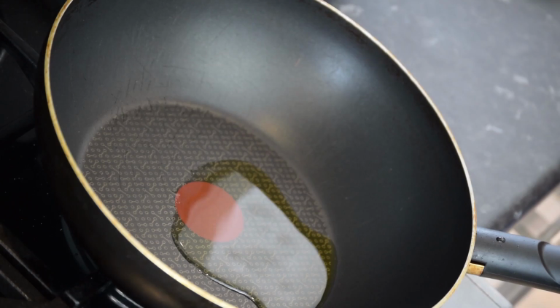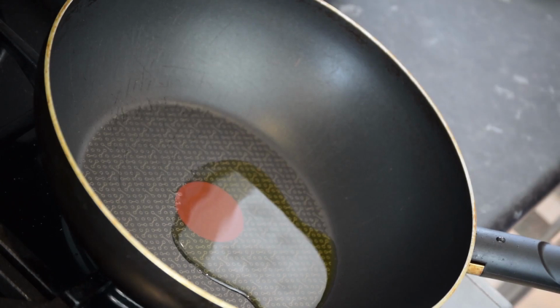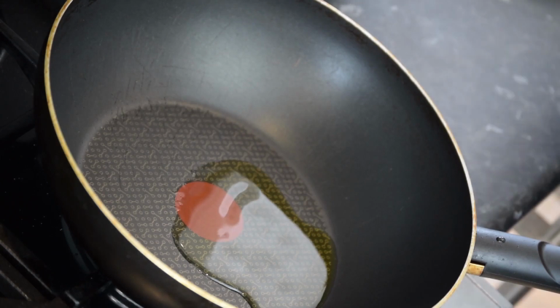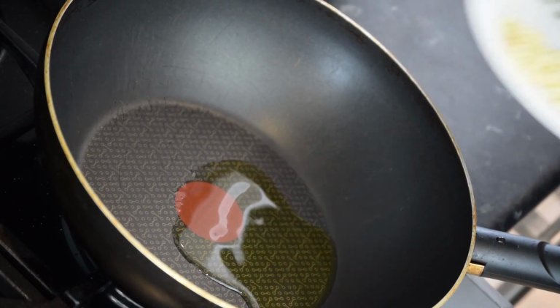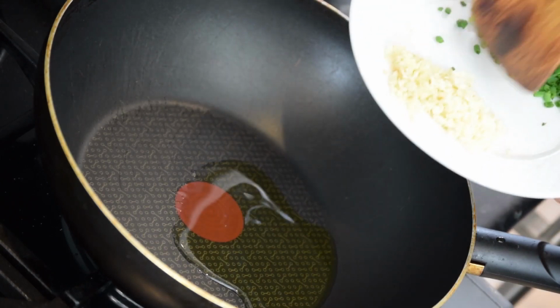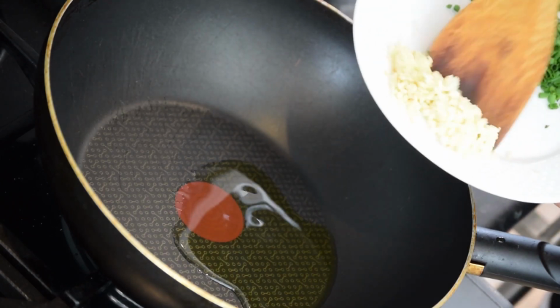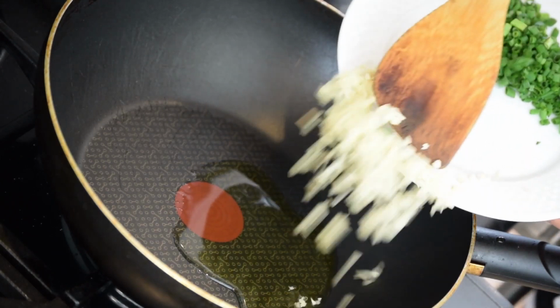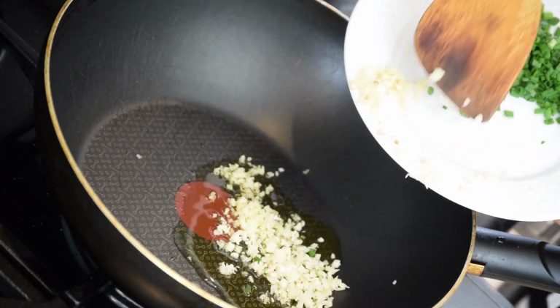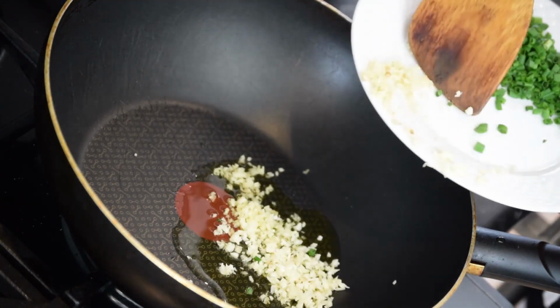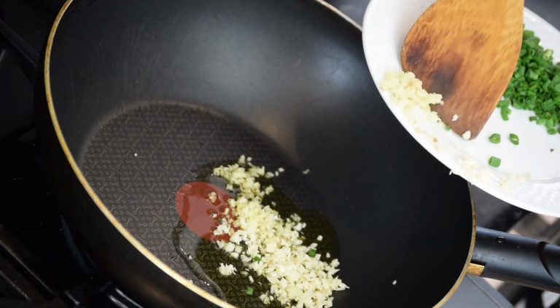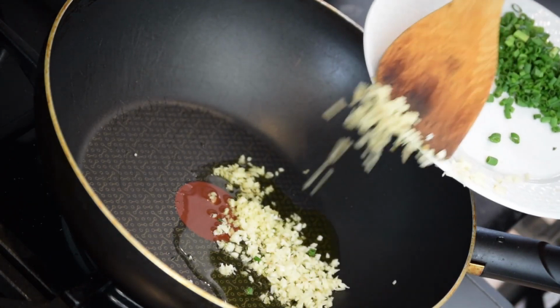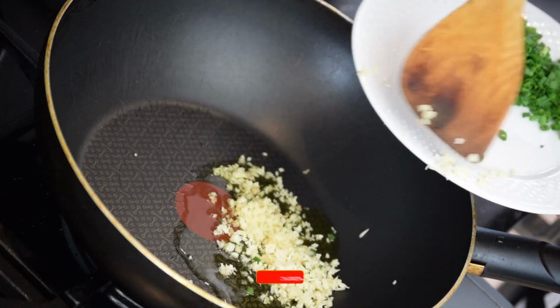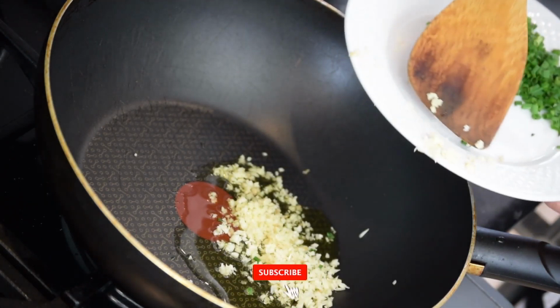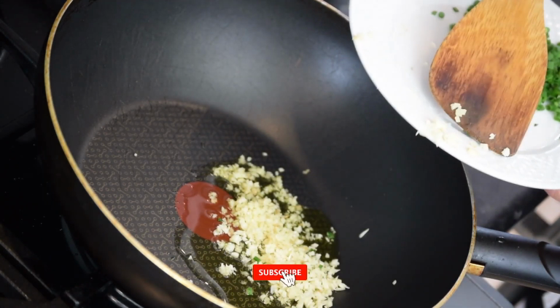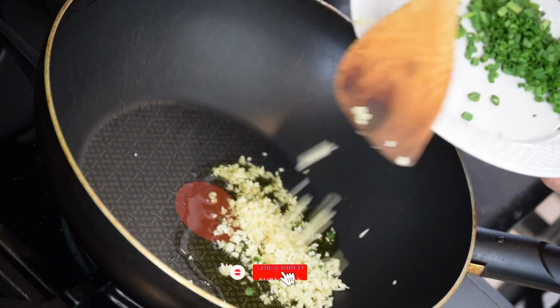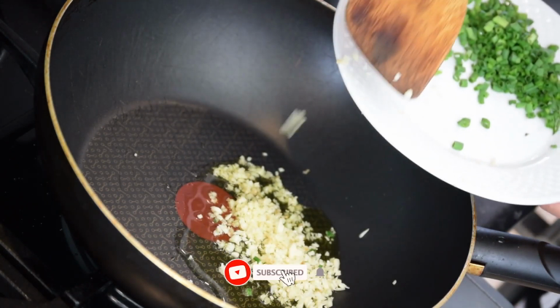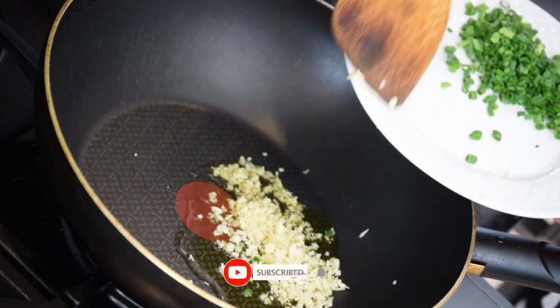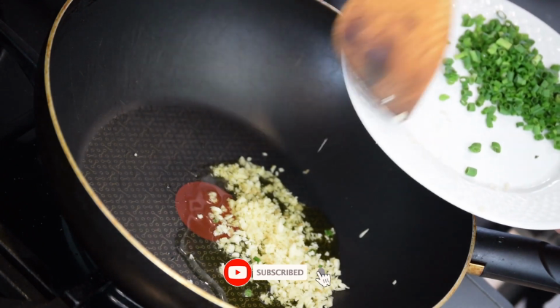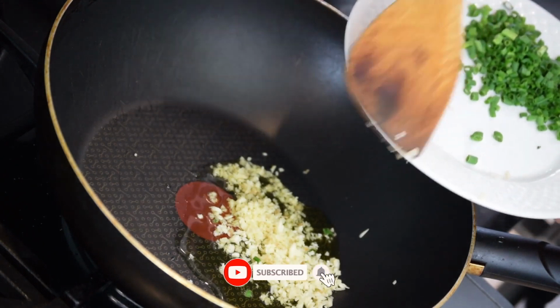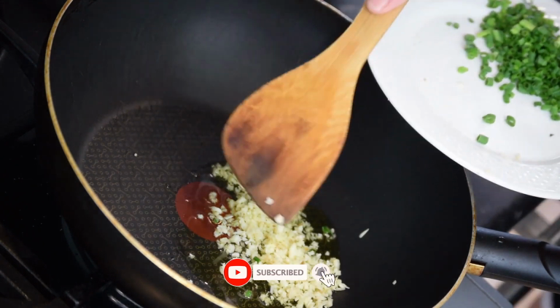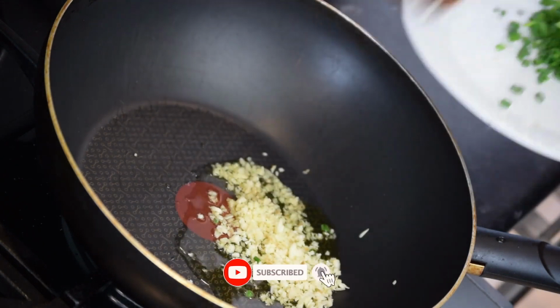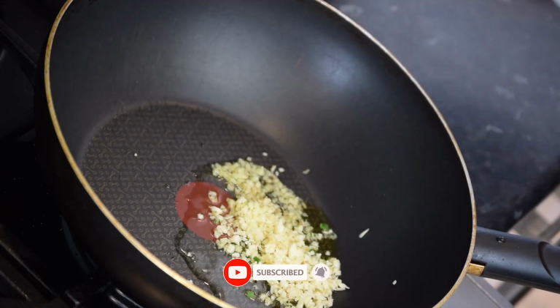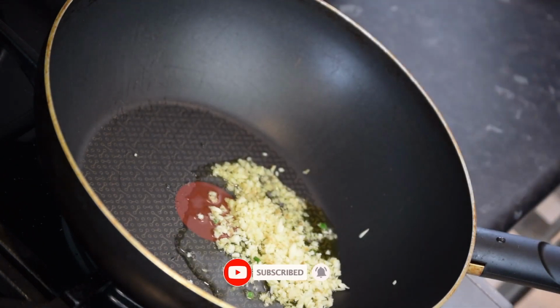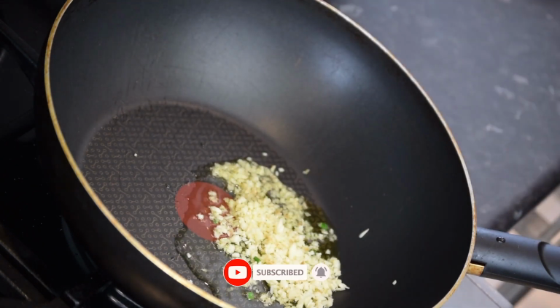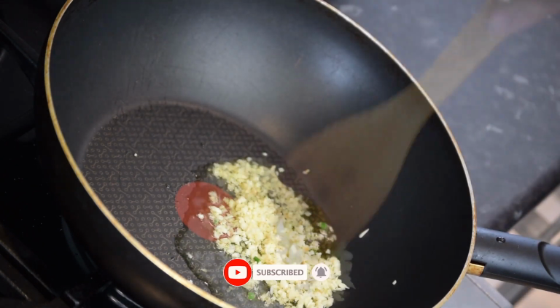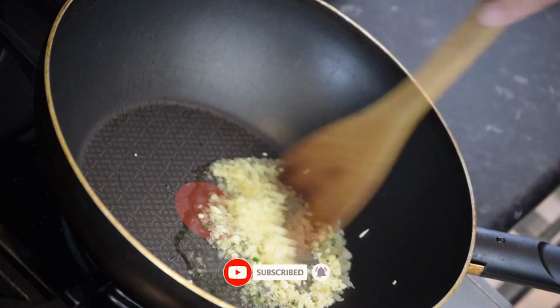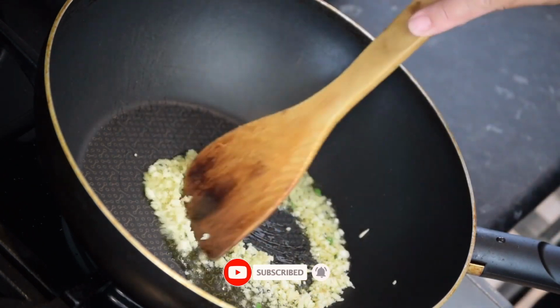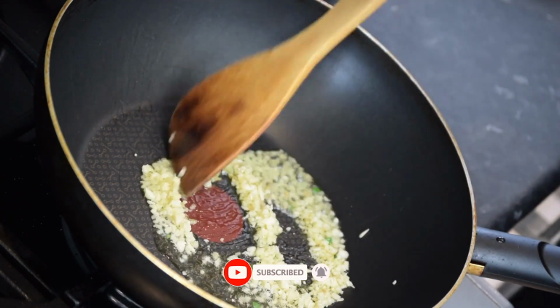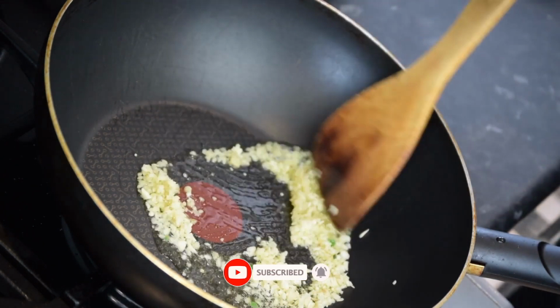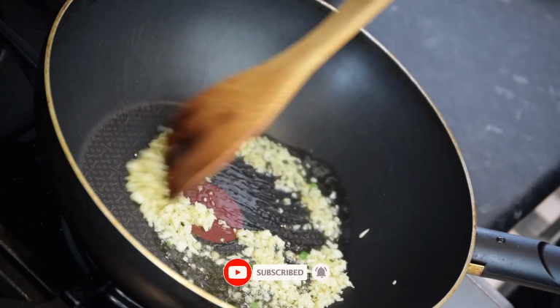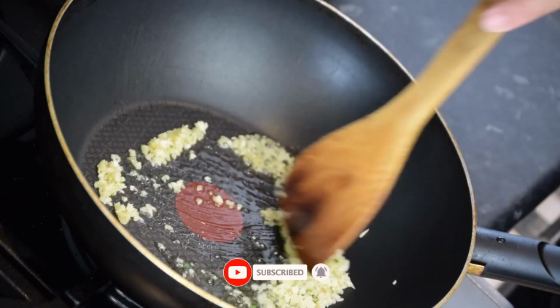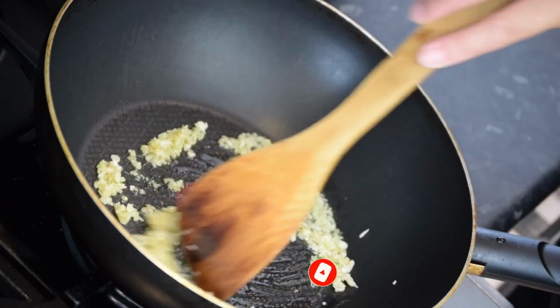Welcome to our channel. No copyright free stock footage. Stock footage of prawns getting cooked showcases the process of preparing these delicious seafood delicacies.